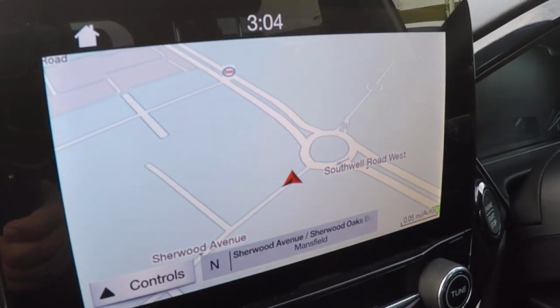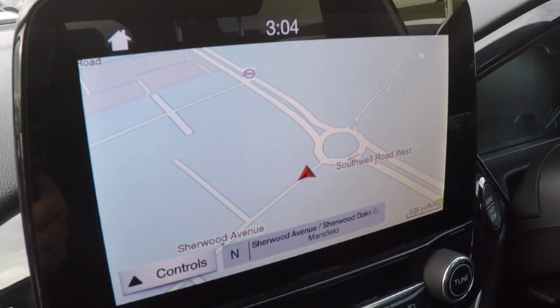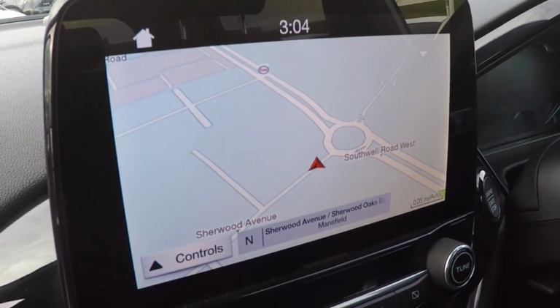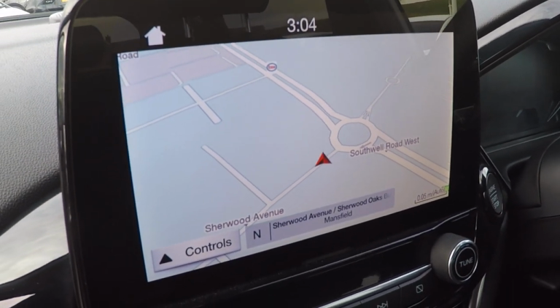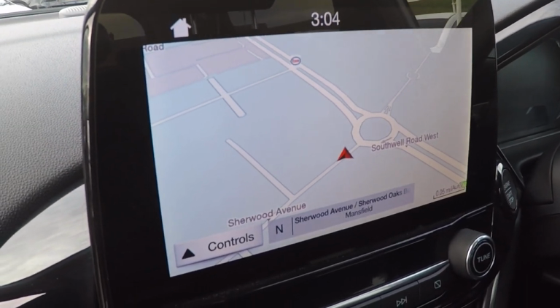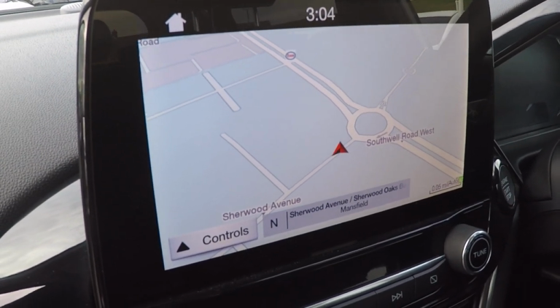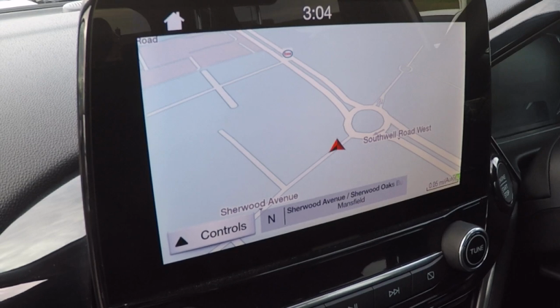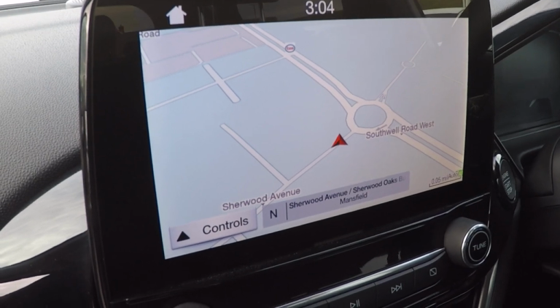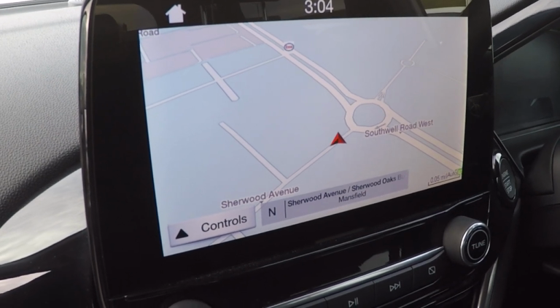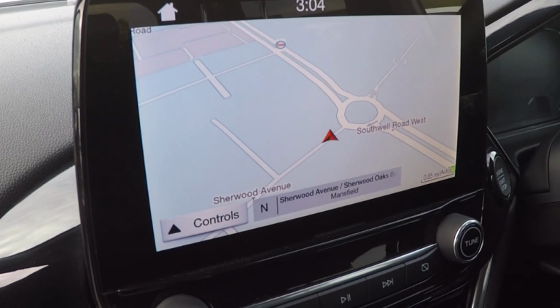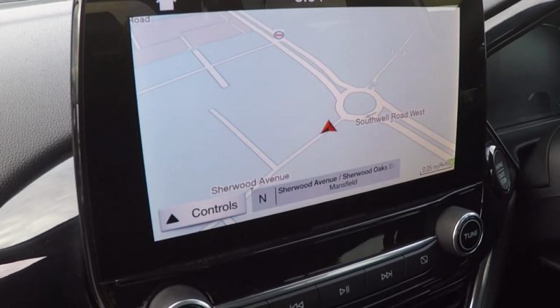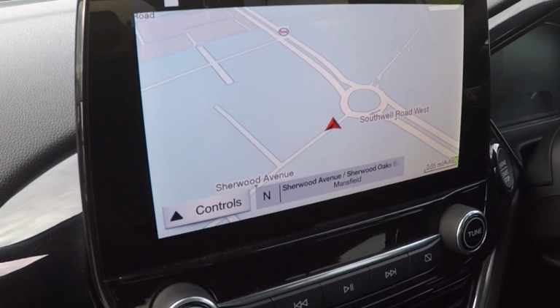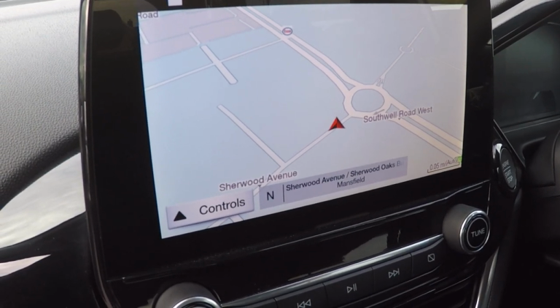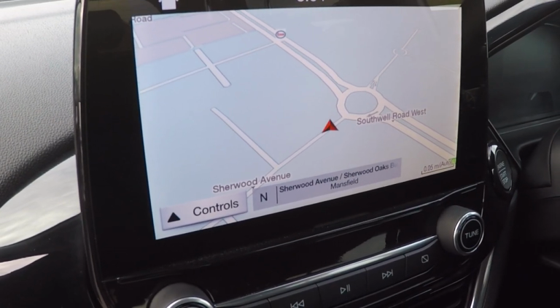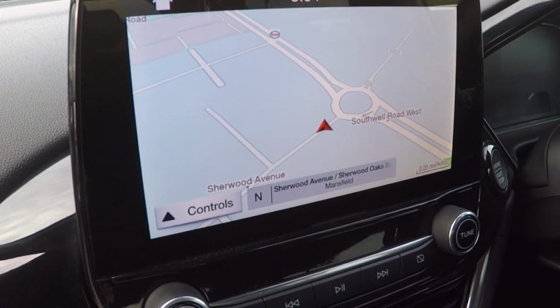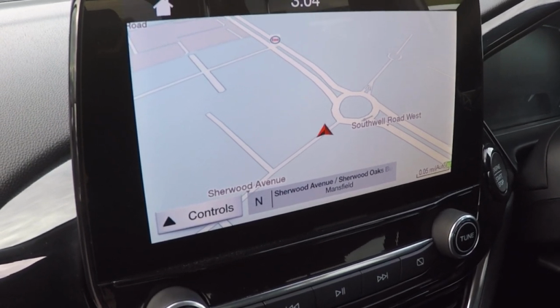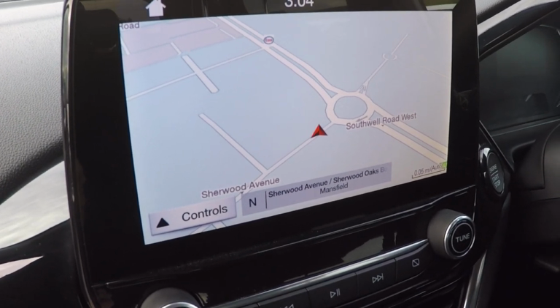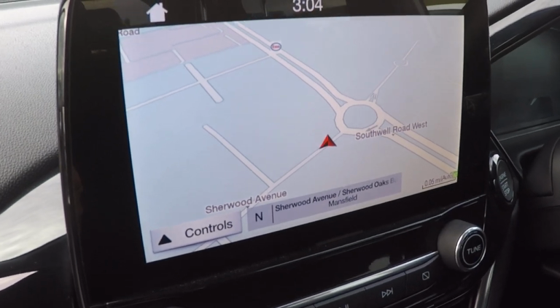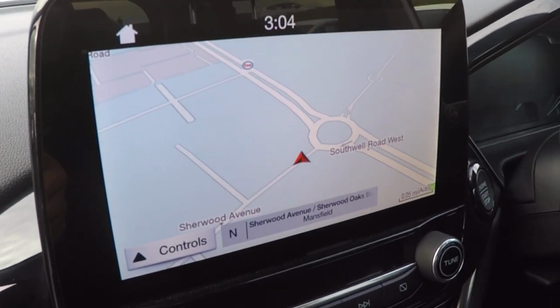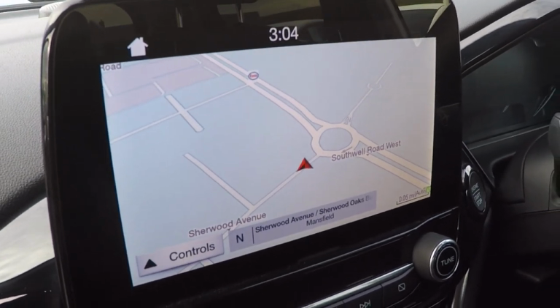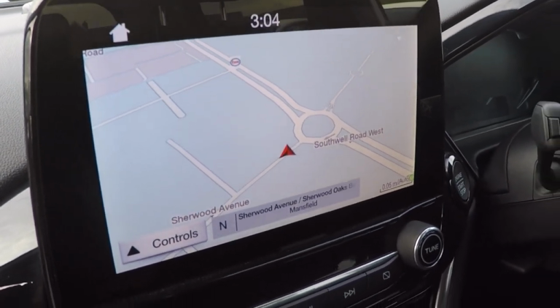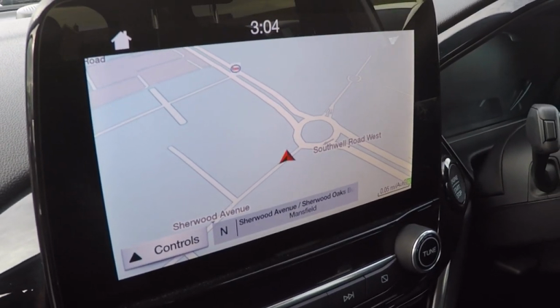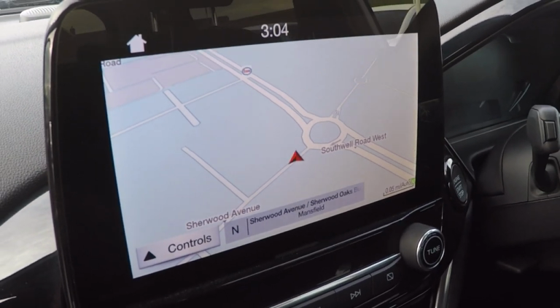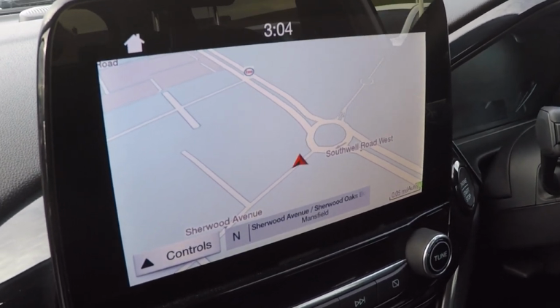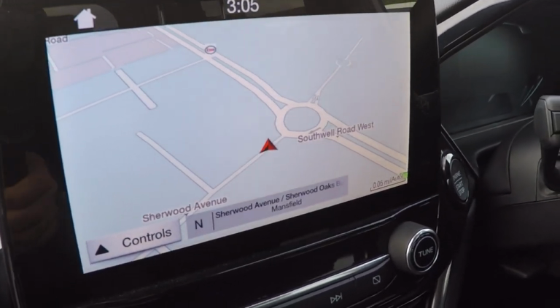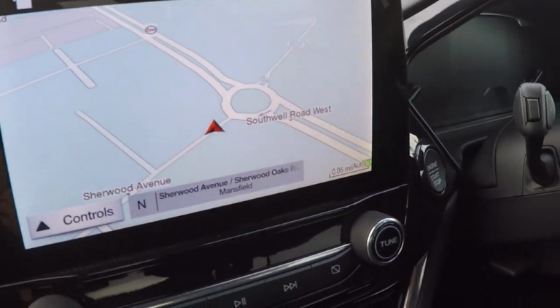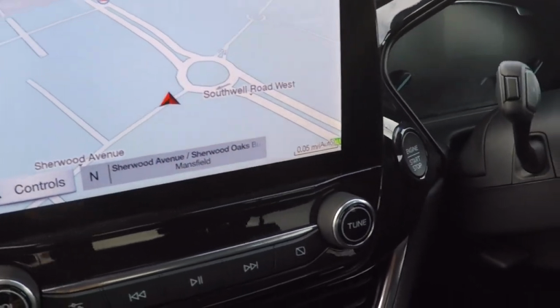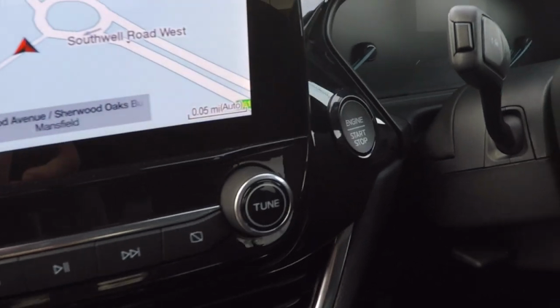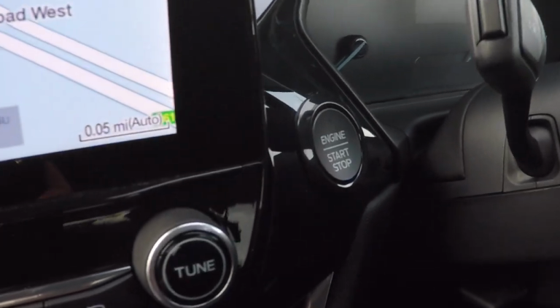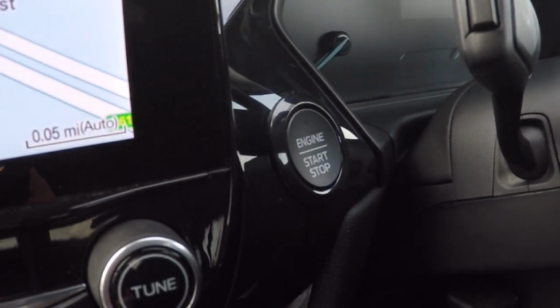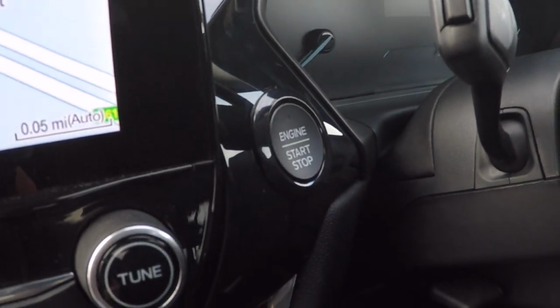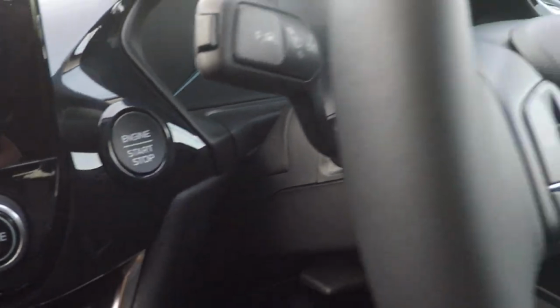Latest traffic avoidance technology with this fantastic satellite navigation system and up-to-date live traffic information. We've also got DAB radio, AM and FM on this car, and a push-button stop-start.